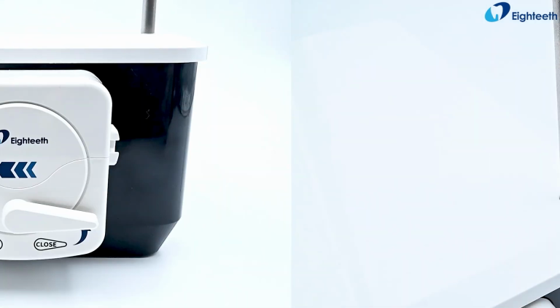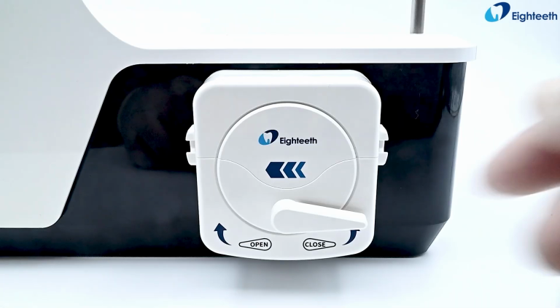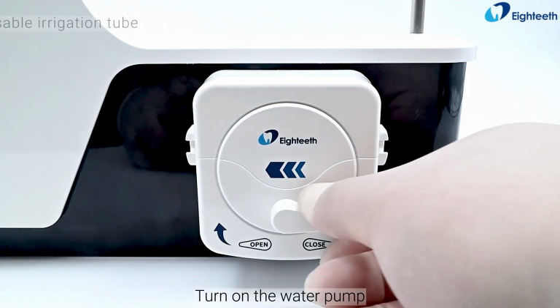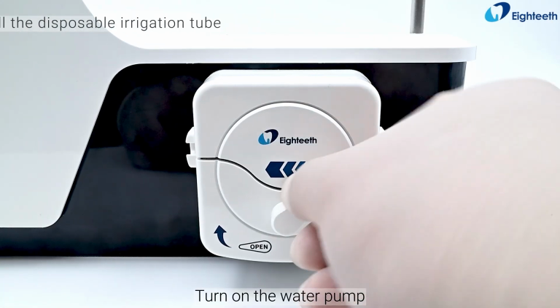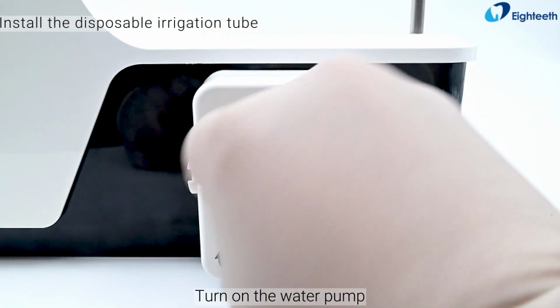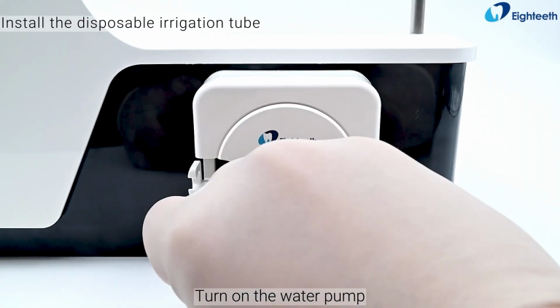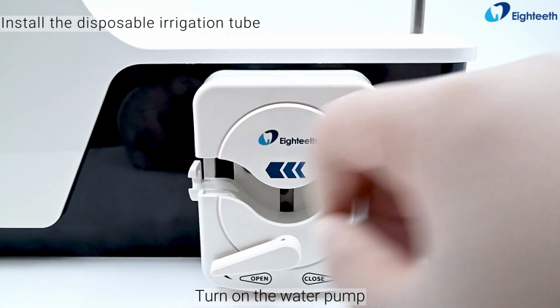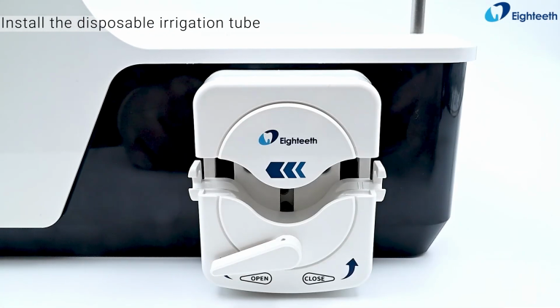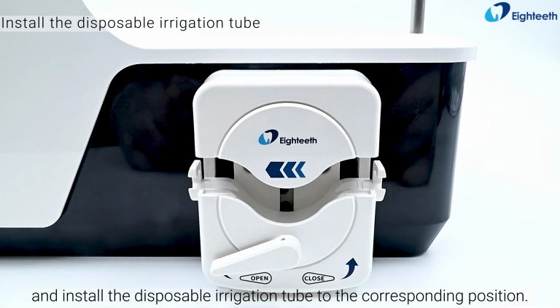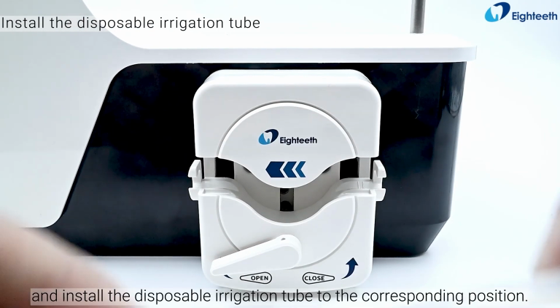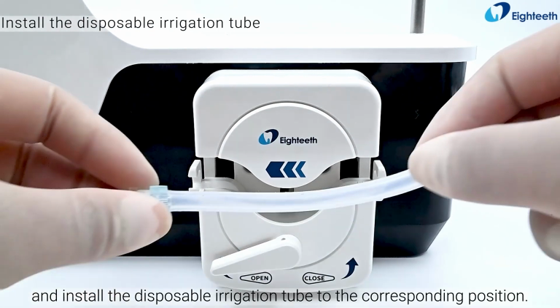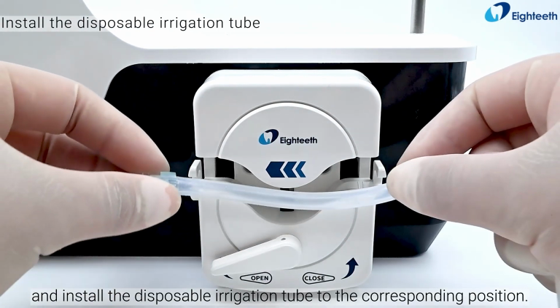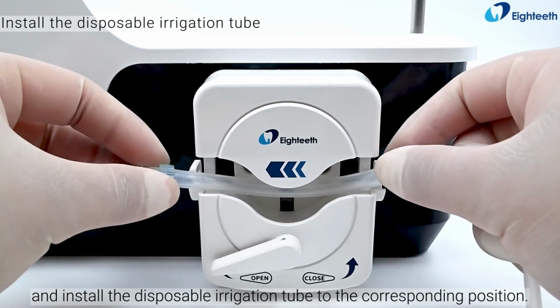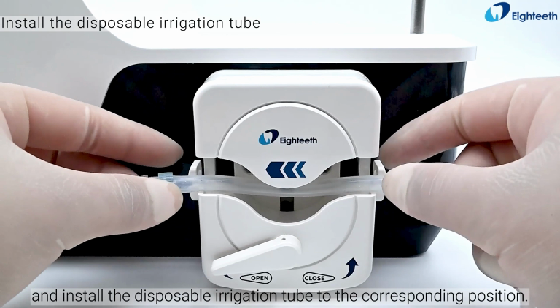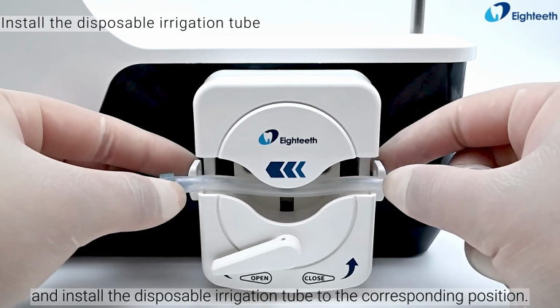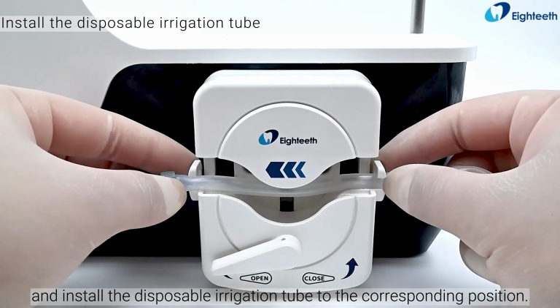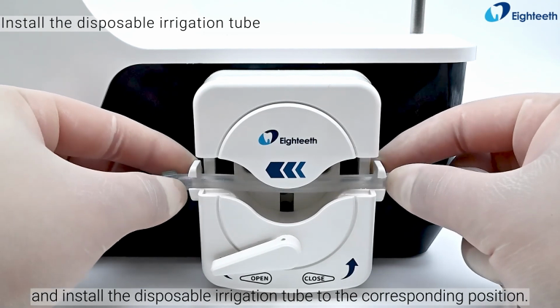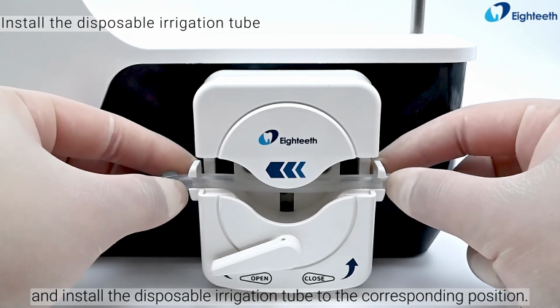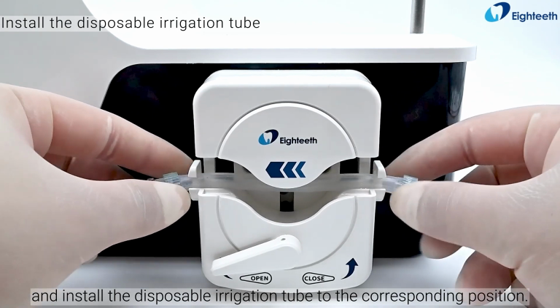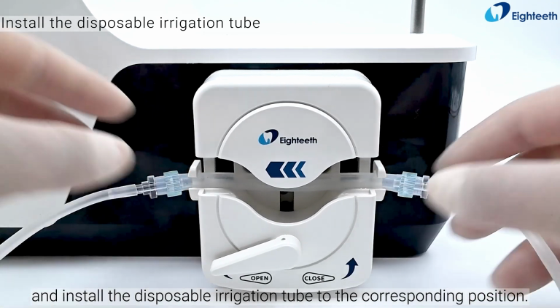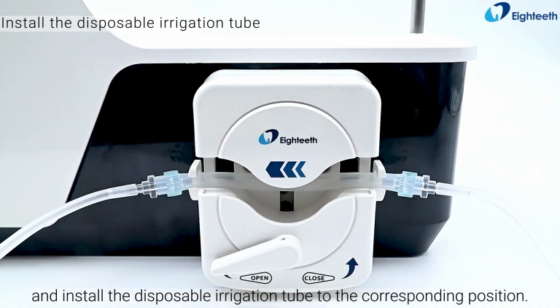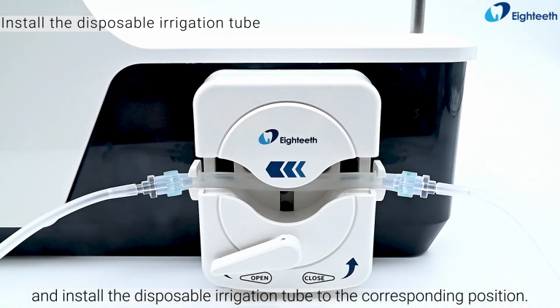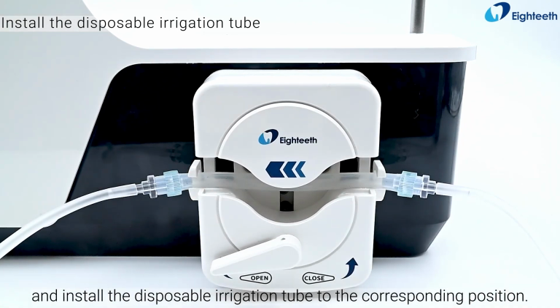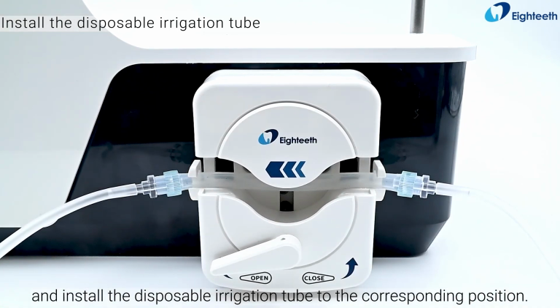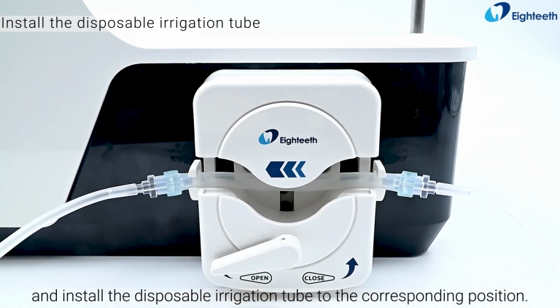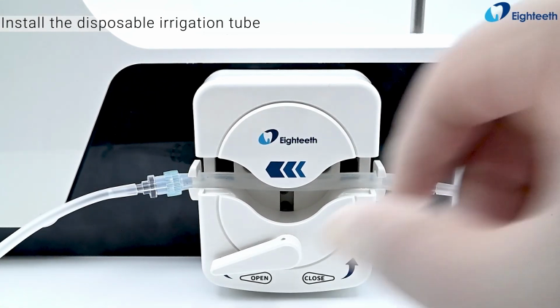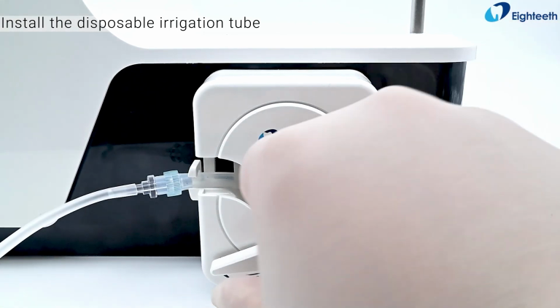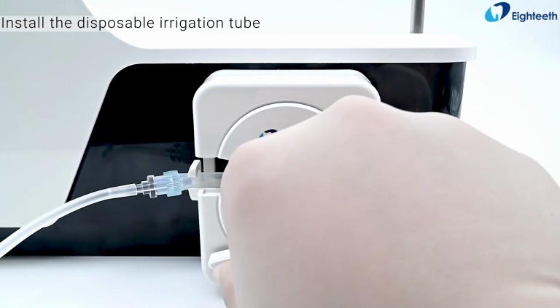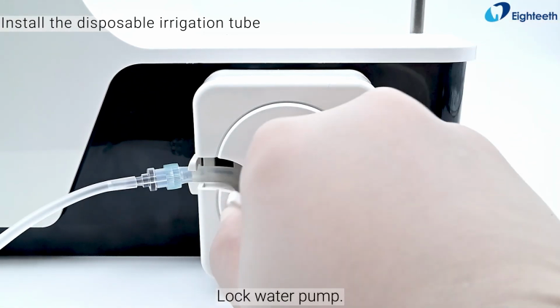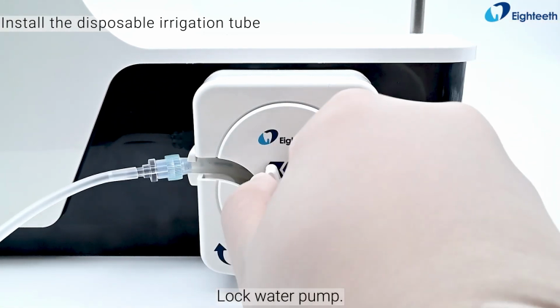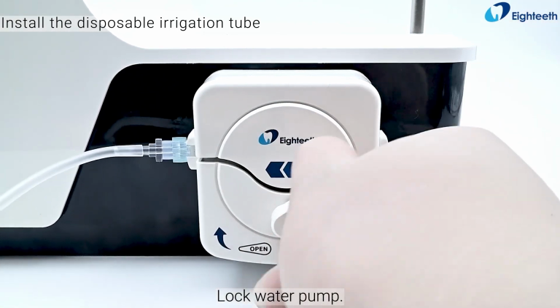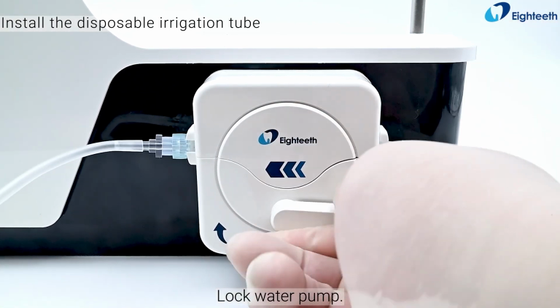Turn on the water pump and install the disposable irrigation tube to the corresponding position. Lock the water pump.